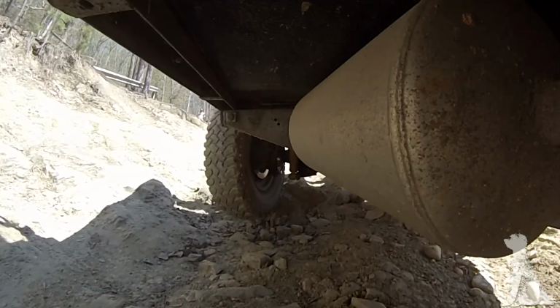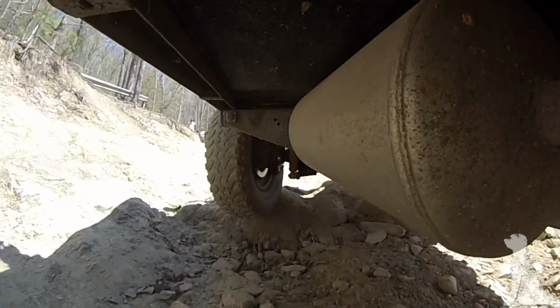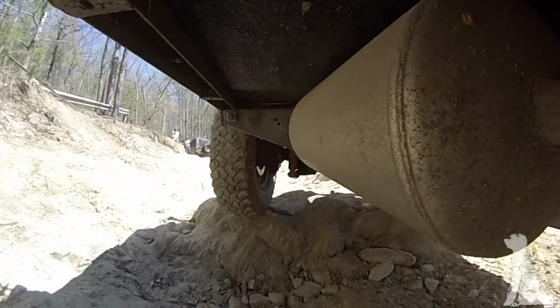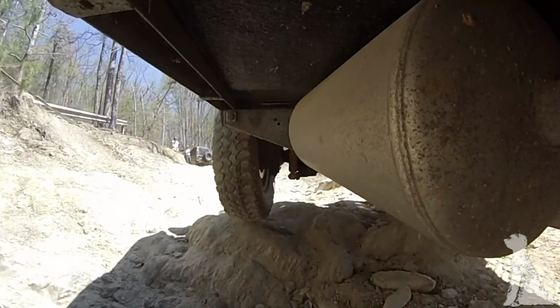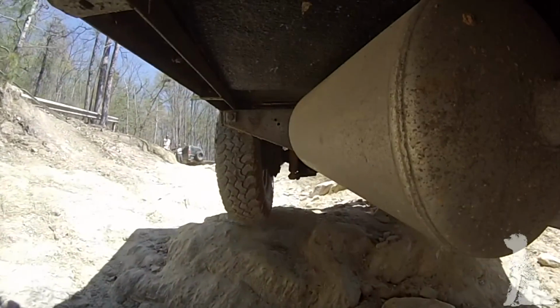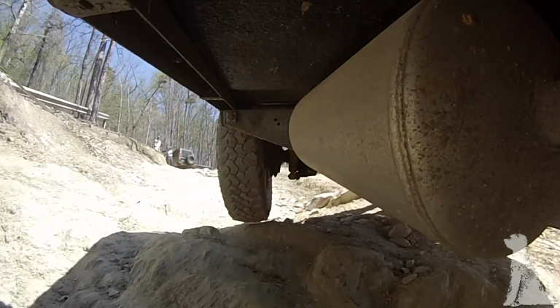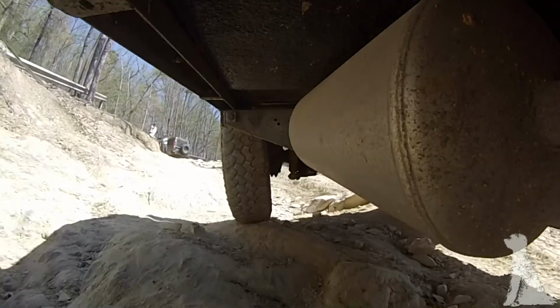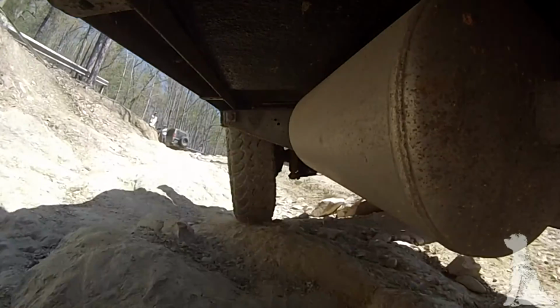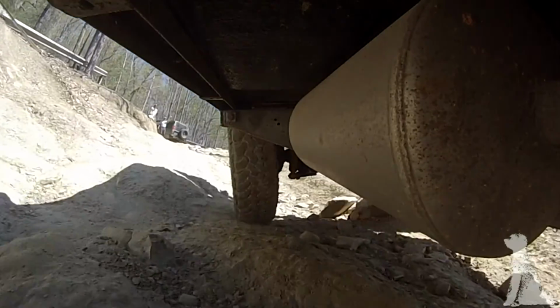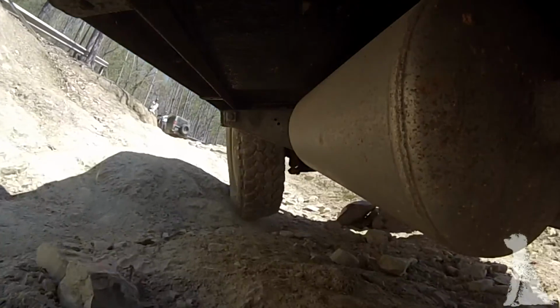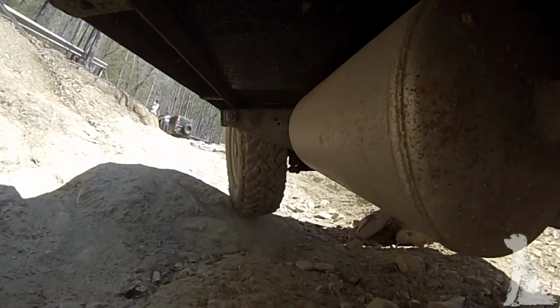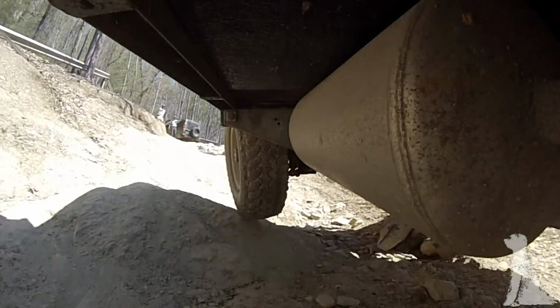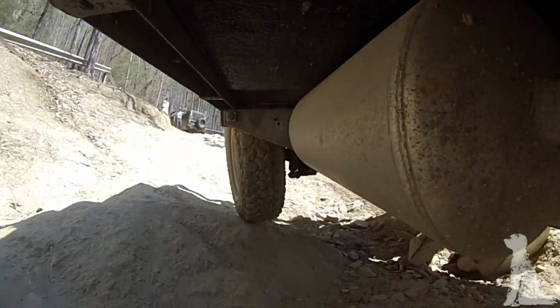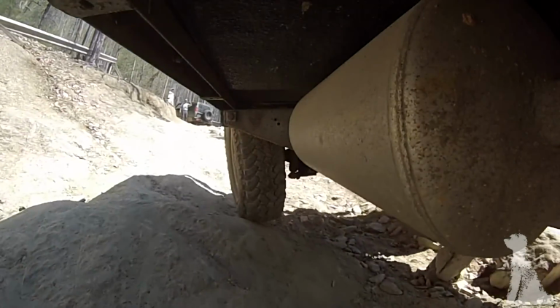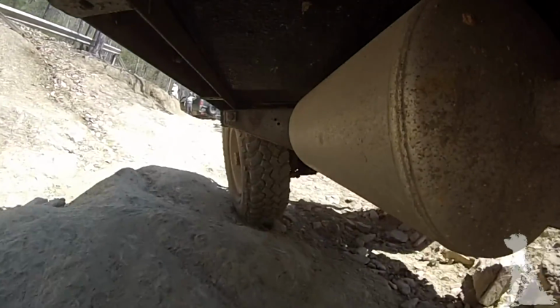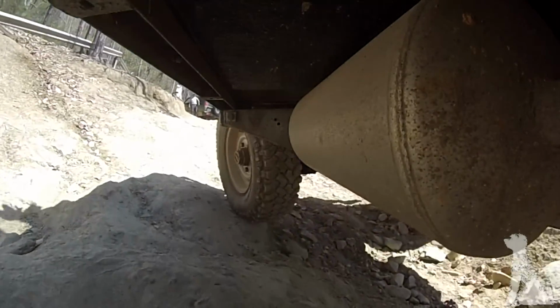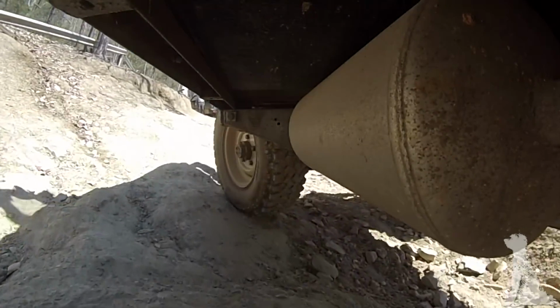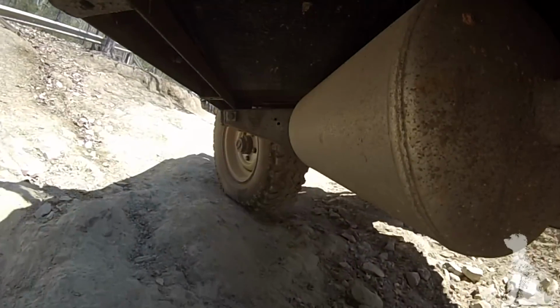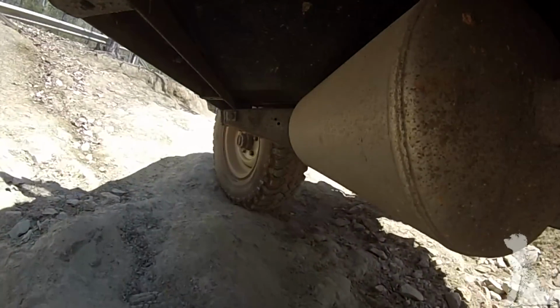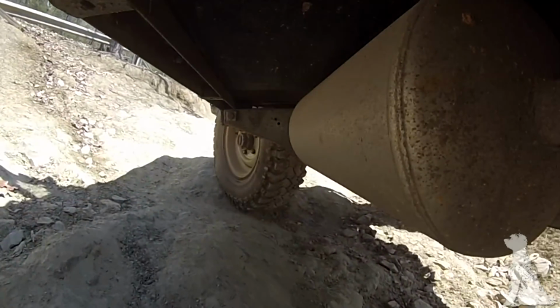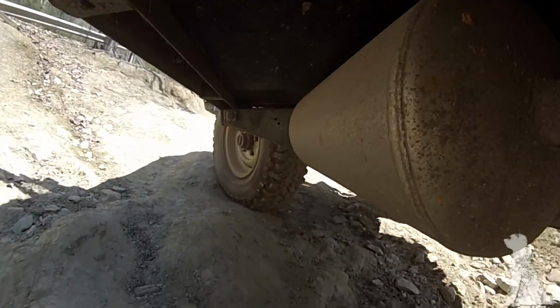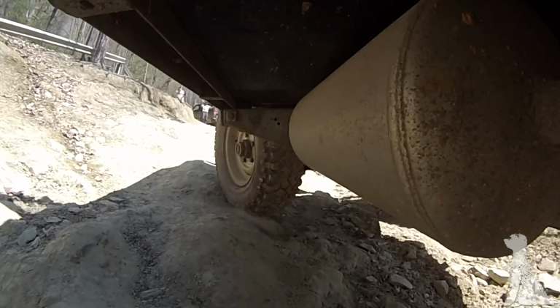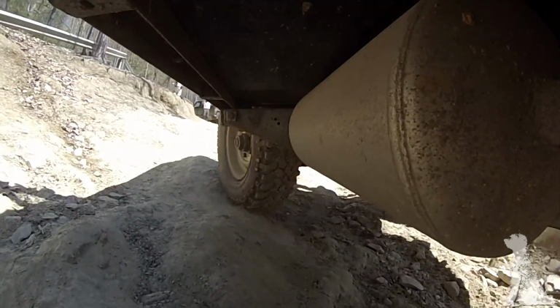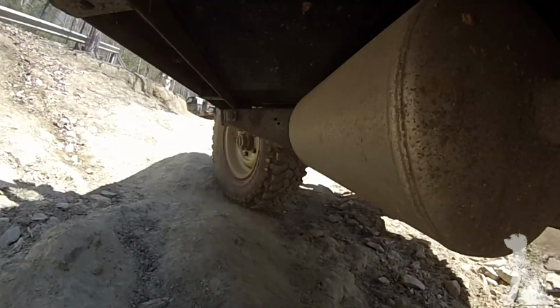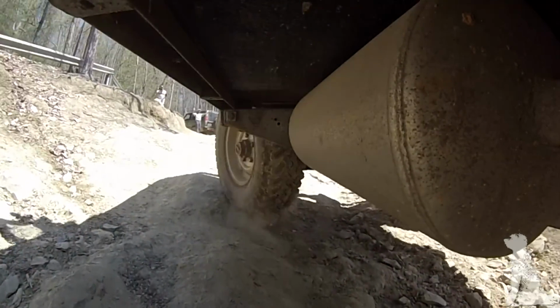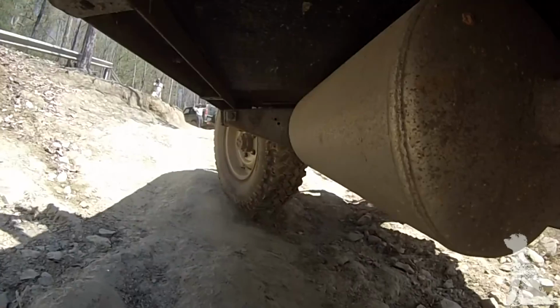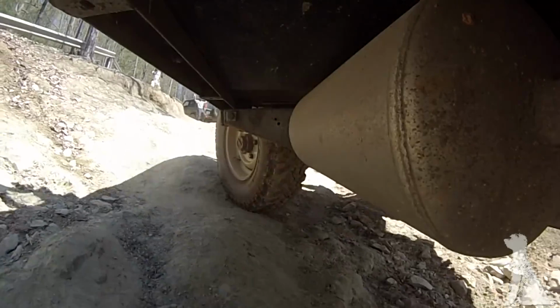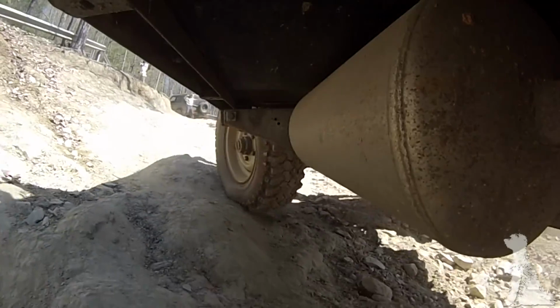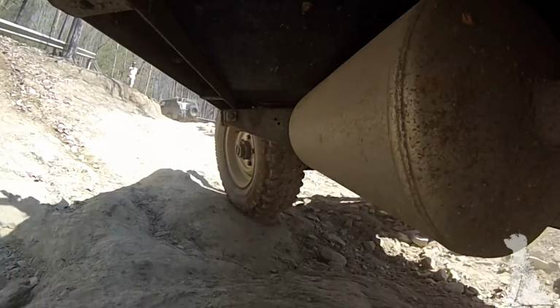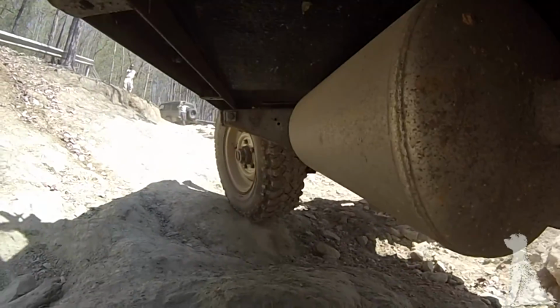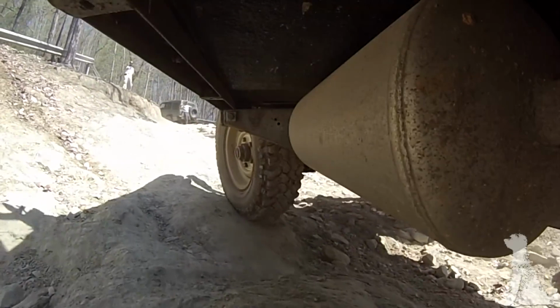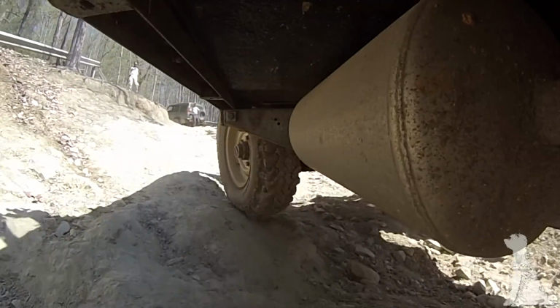If you're wondering why that tank seems to hang so low, that's an optical illusion of the GoPro camera — it's an air tank, not a fuel tank. No worries.